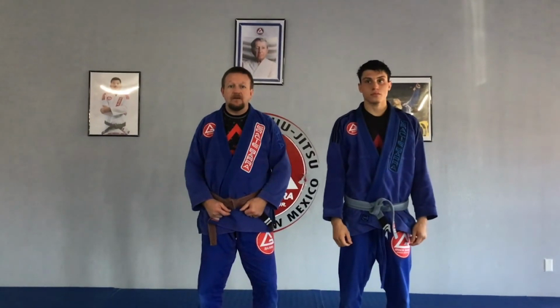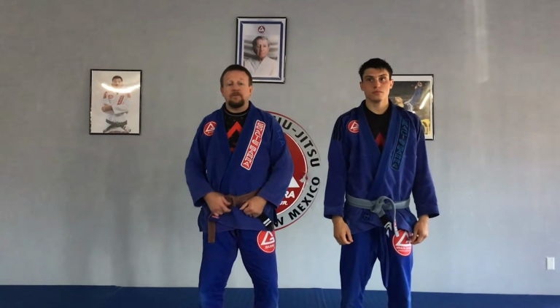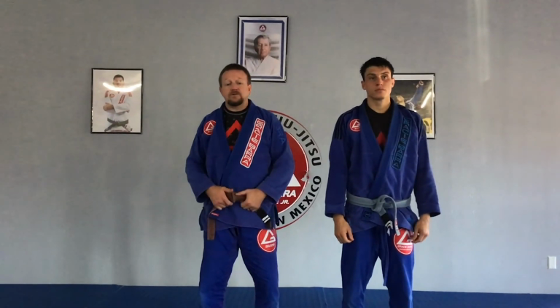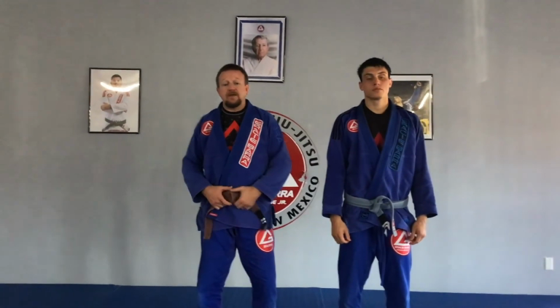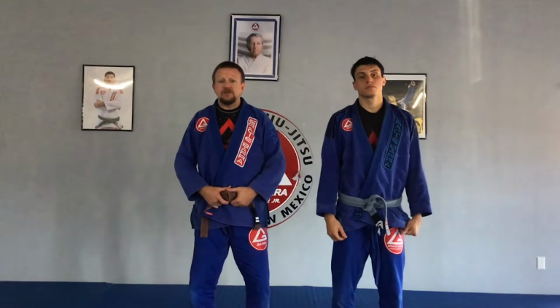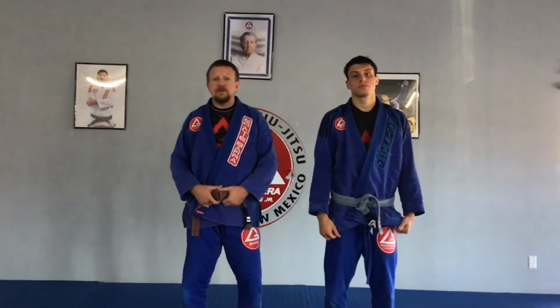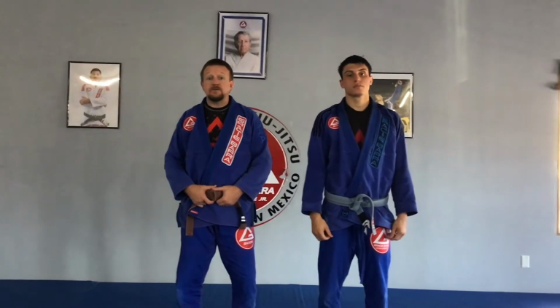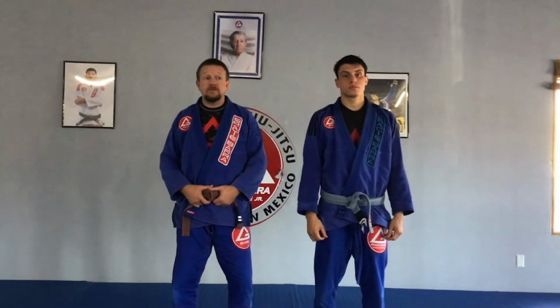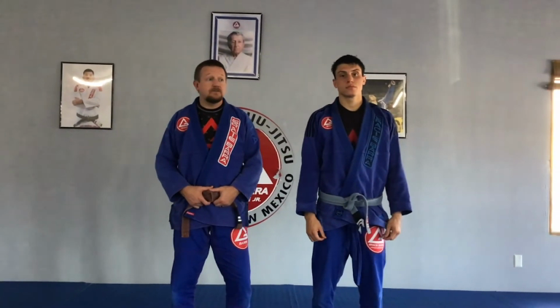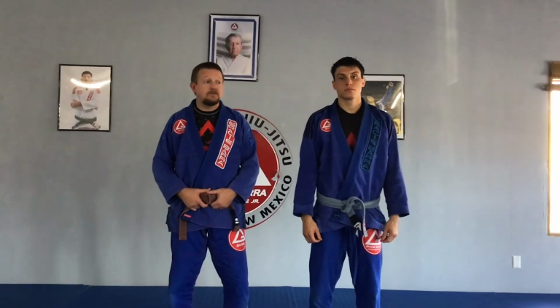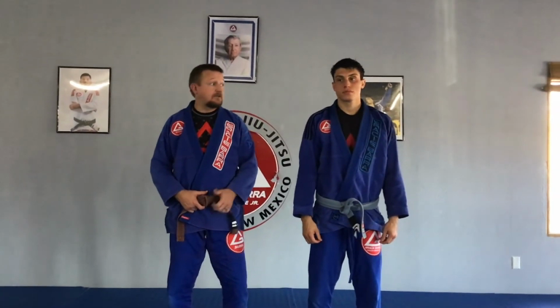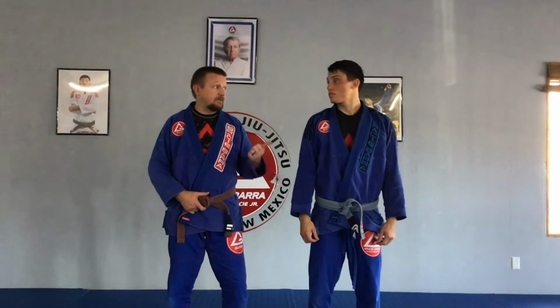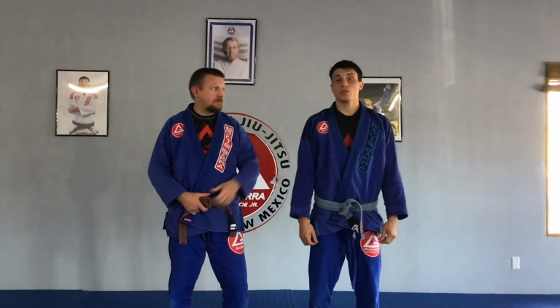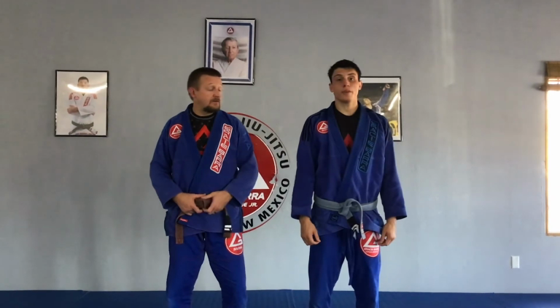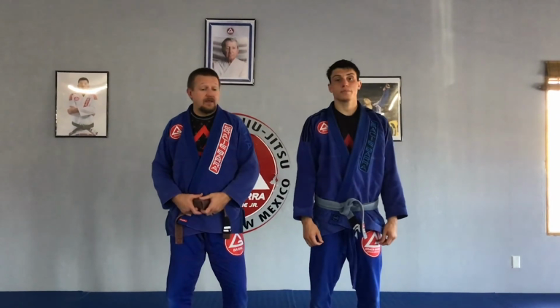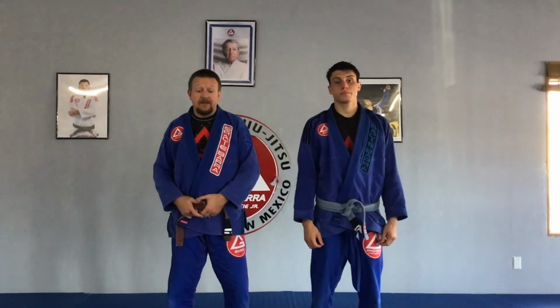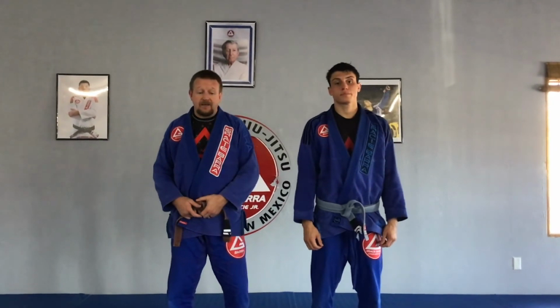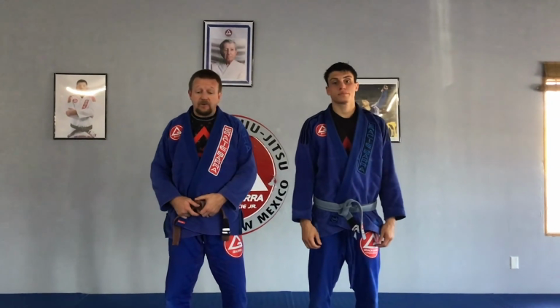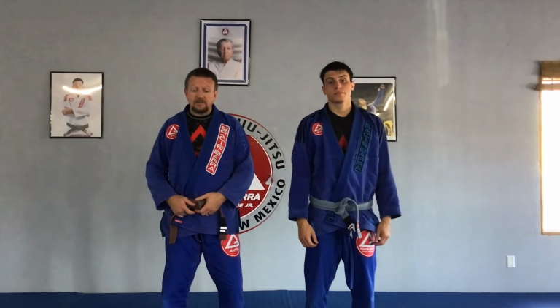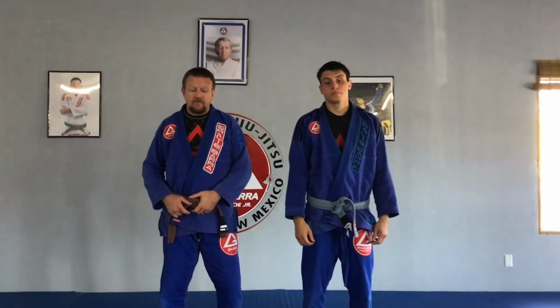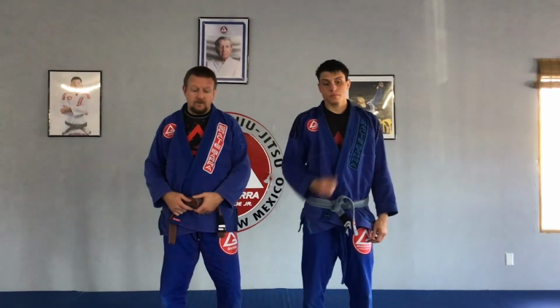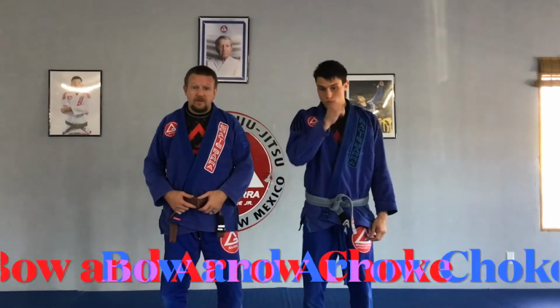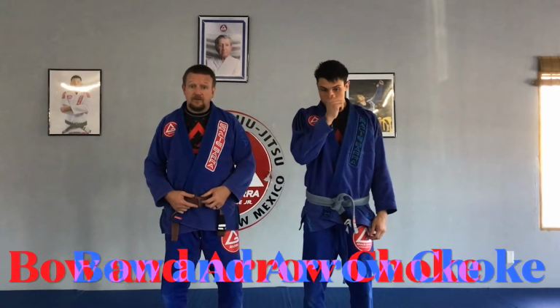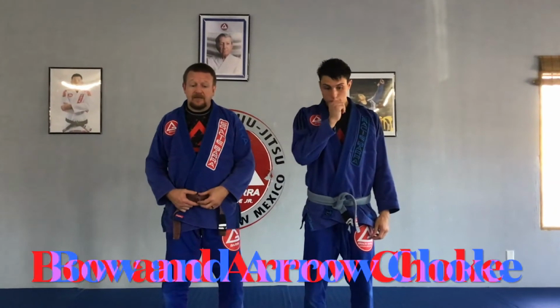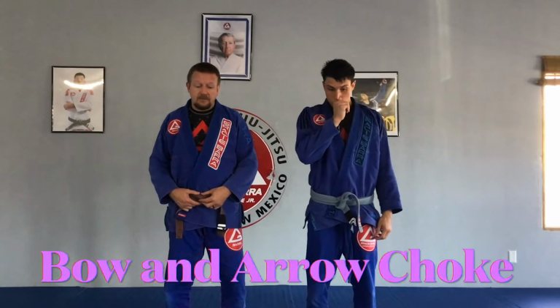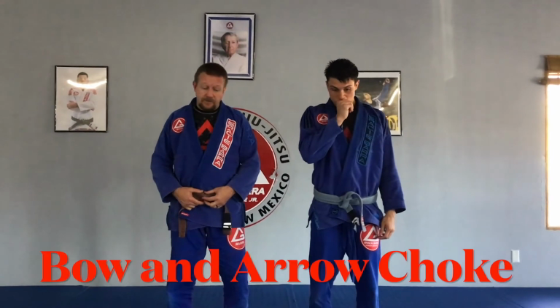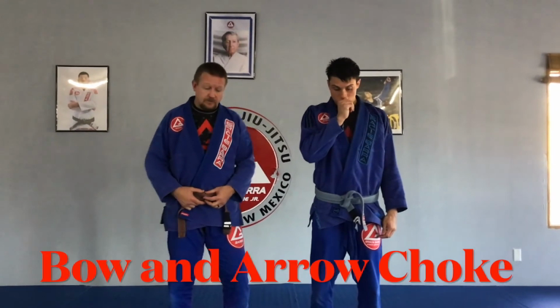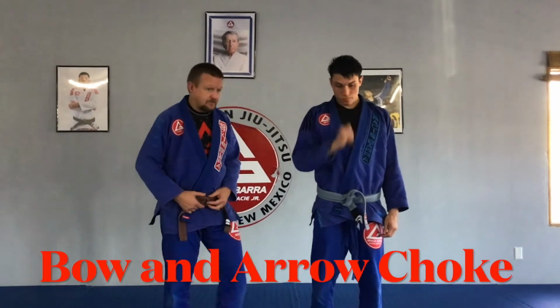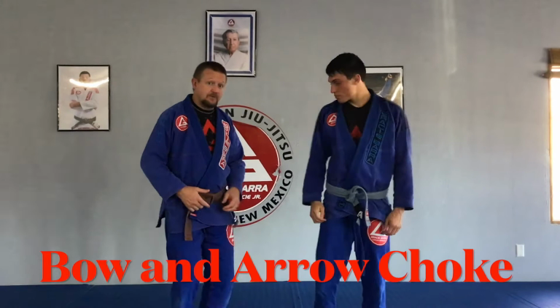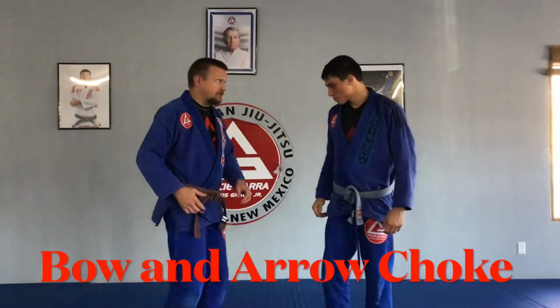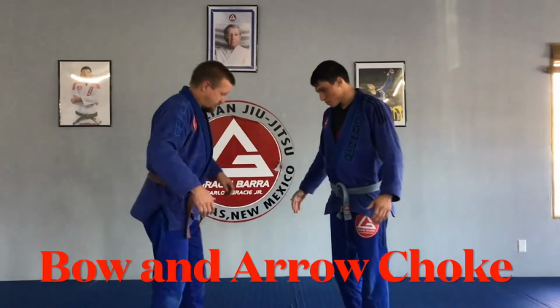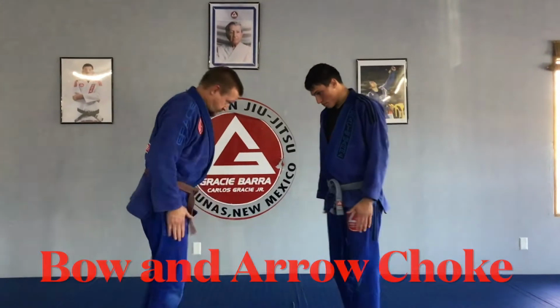I'm Coach Matt at GB Los Salinas. Today I'm with Ryan and had a request for a look at the Bow and Arrow Choke. So today we're doing the Bow and Arrow Choke.